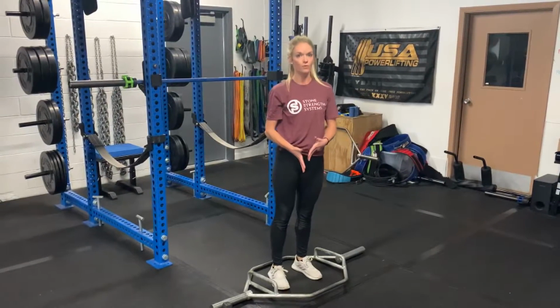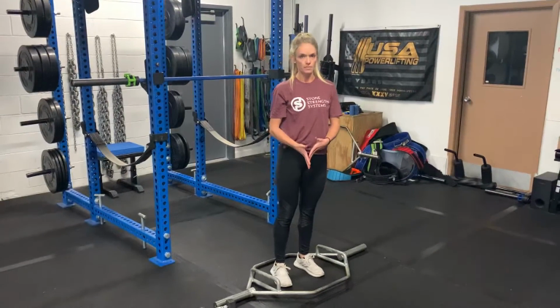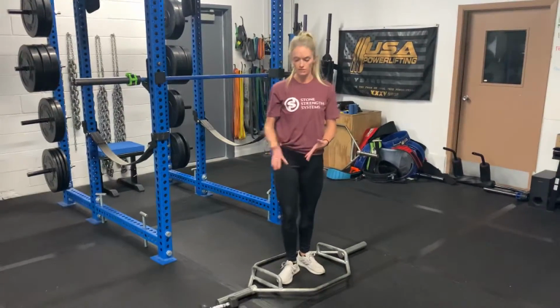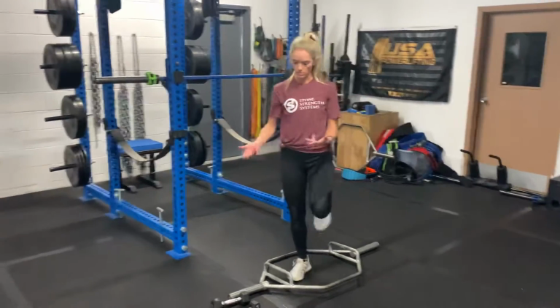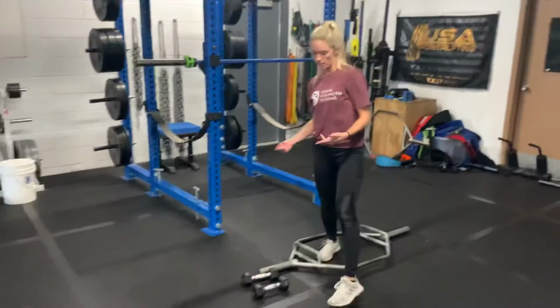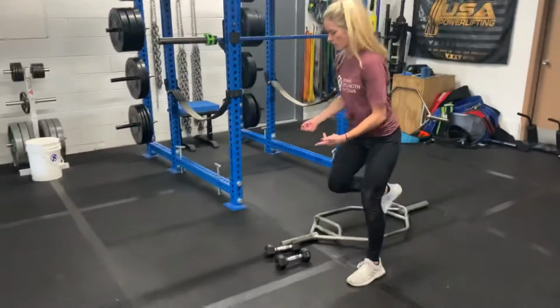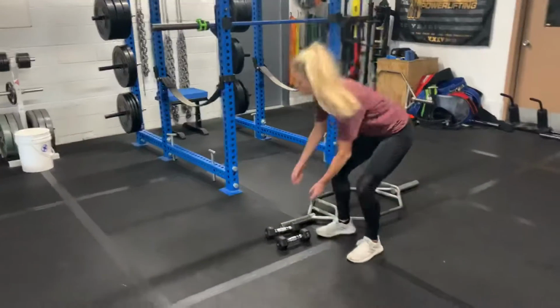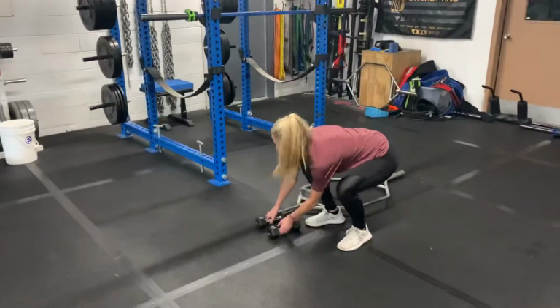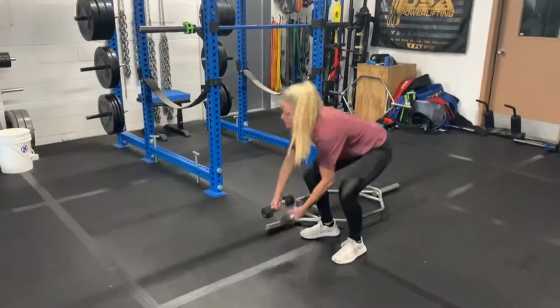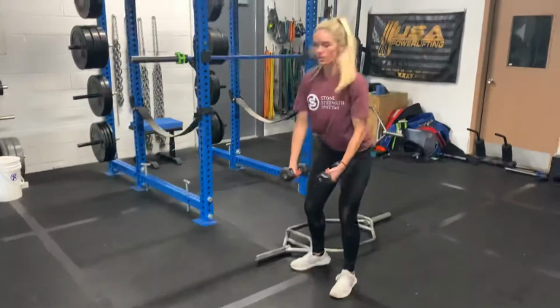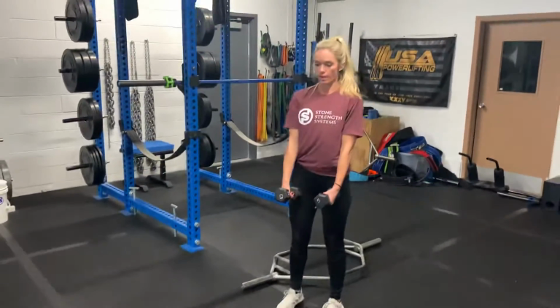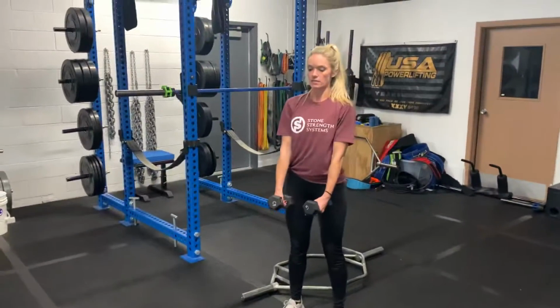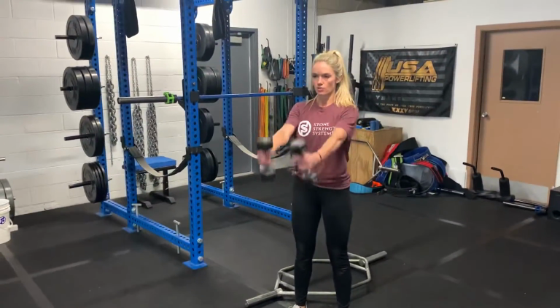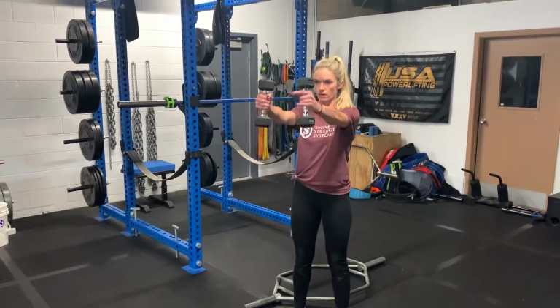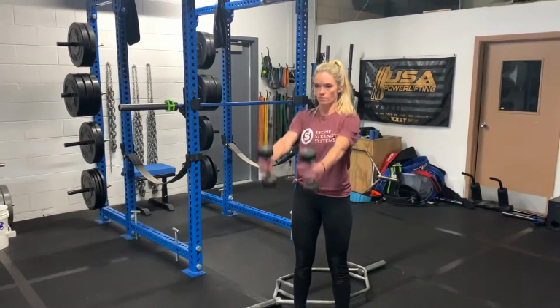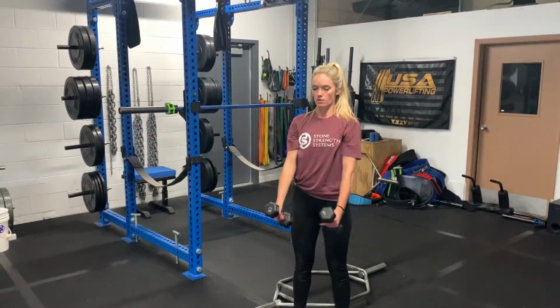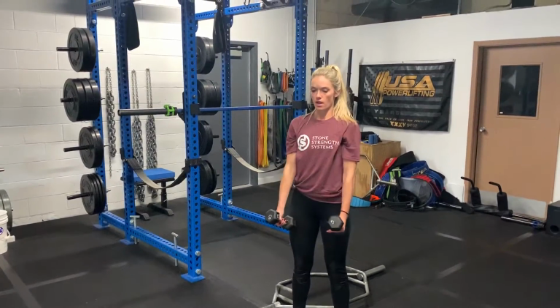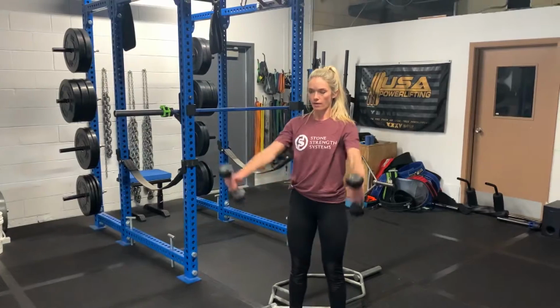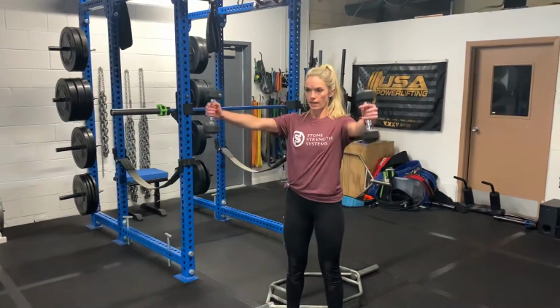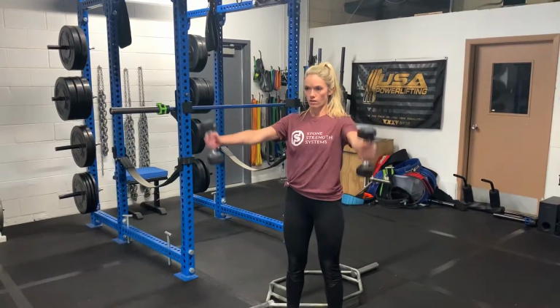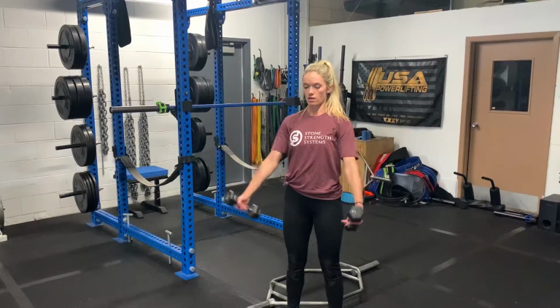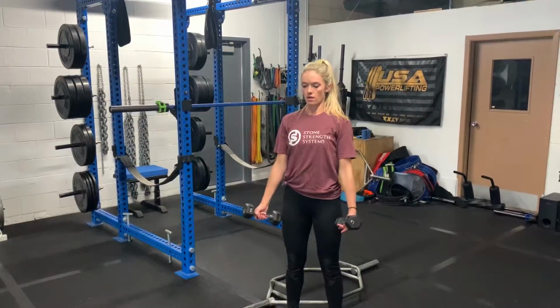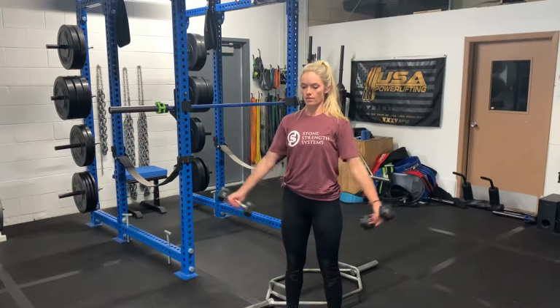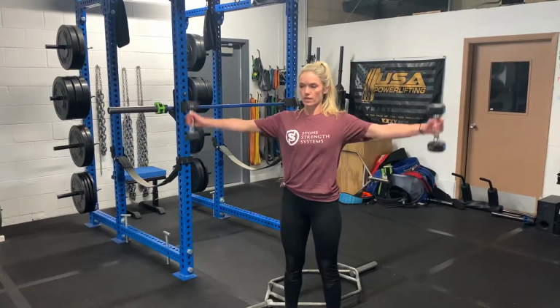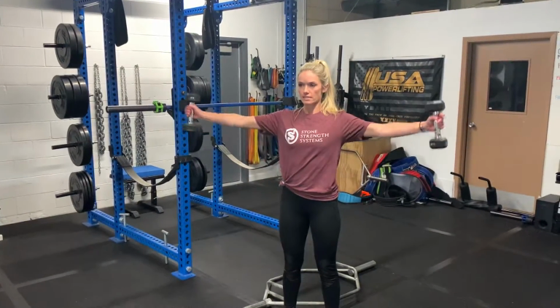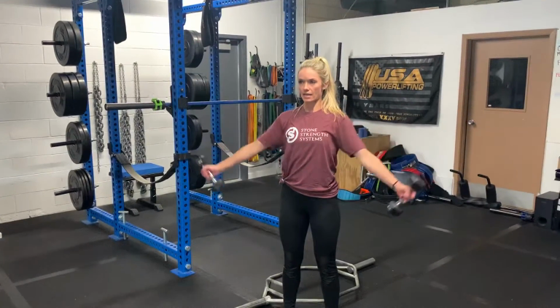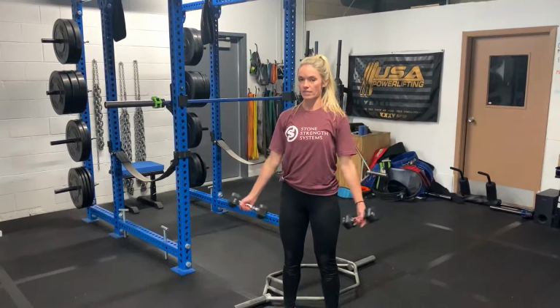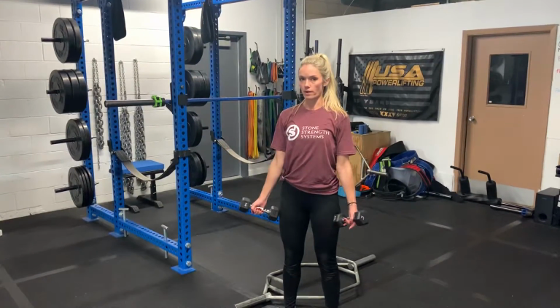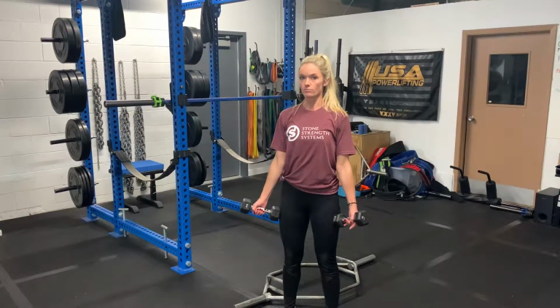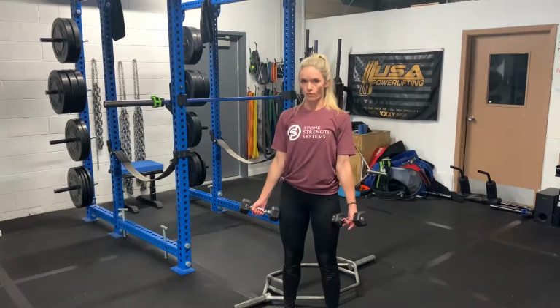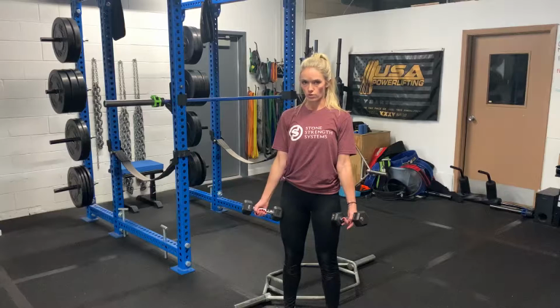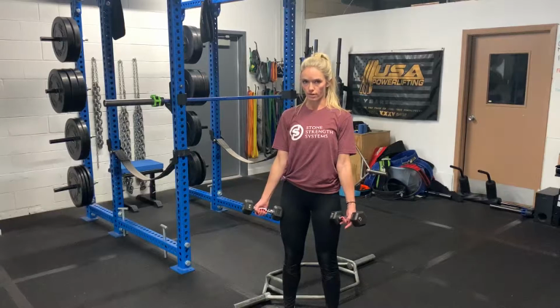You have four repetitions of this. You're gonna grab a pair of dumbbells — a raise straight in front of you, out at an angle, and then straight out to the side. That's one; you have four total of those.